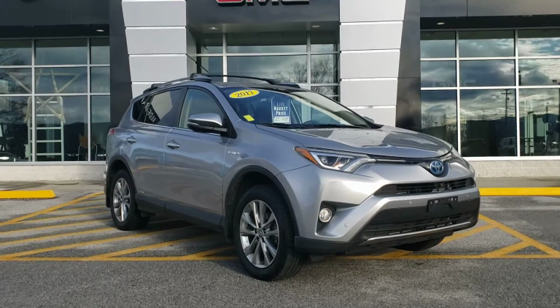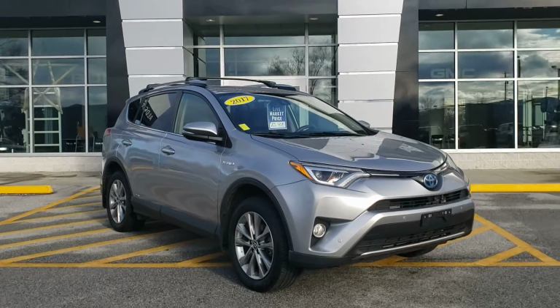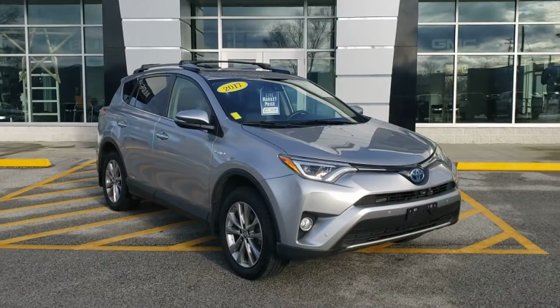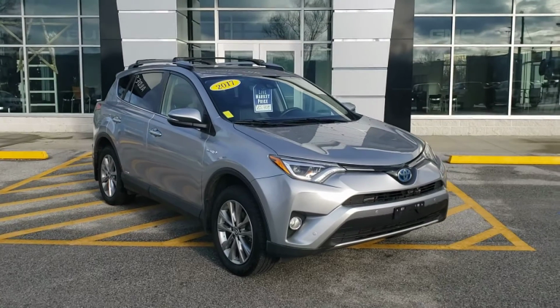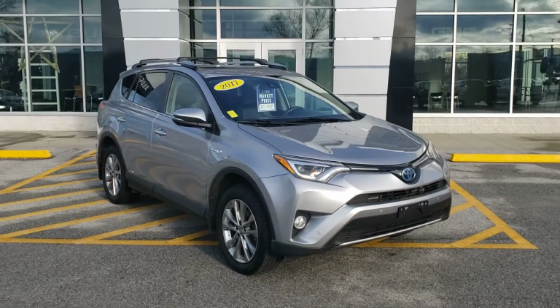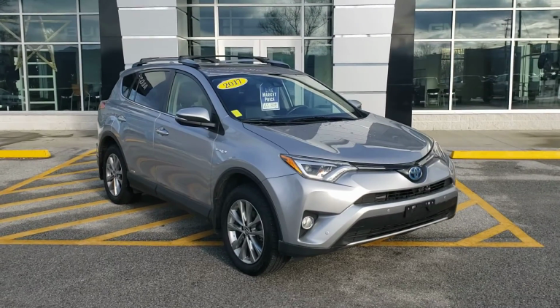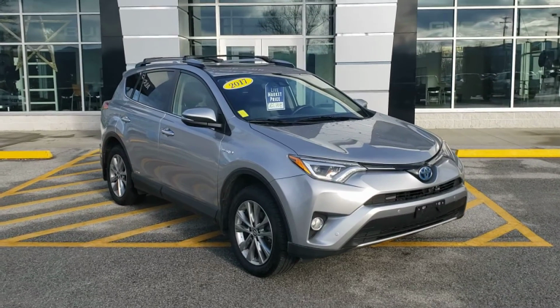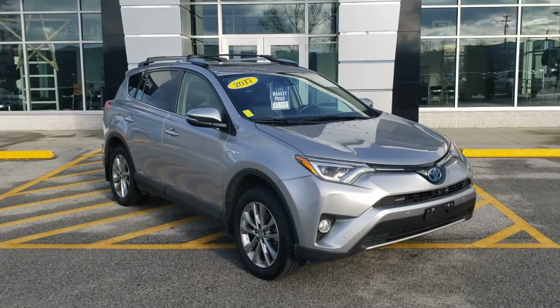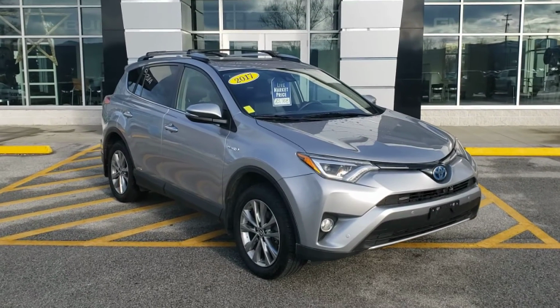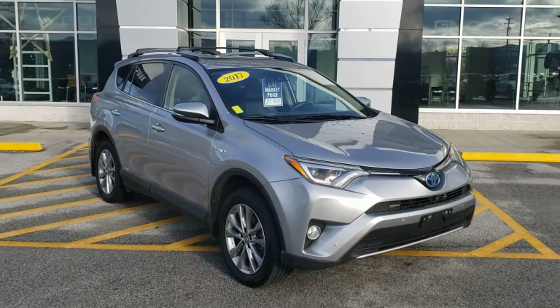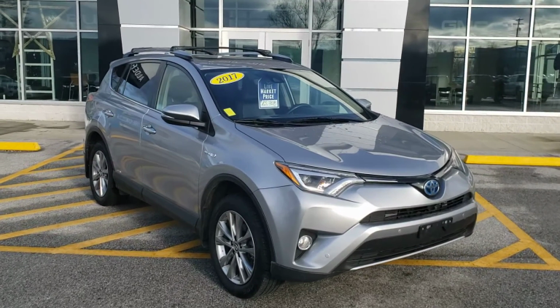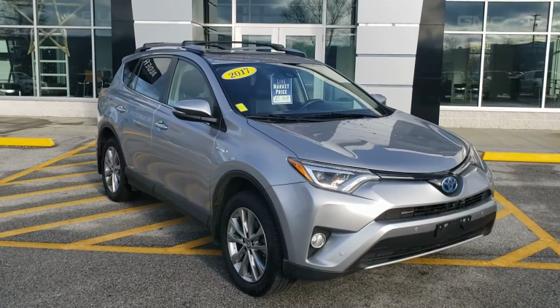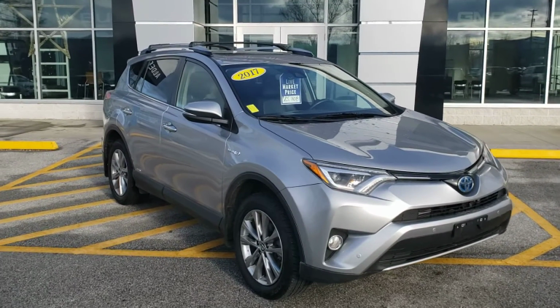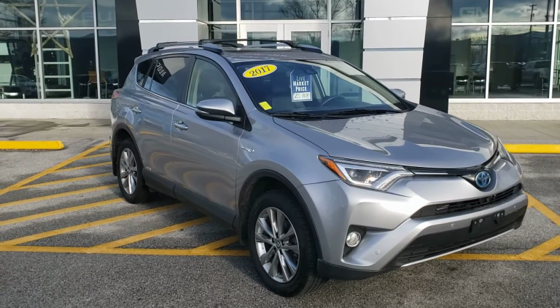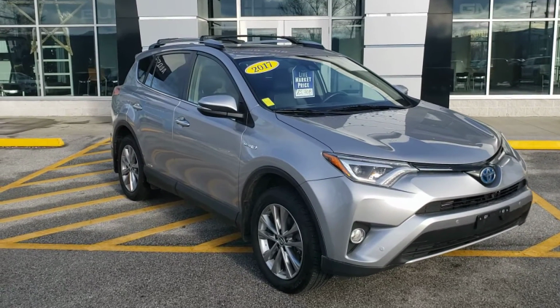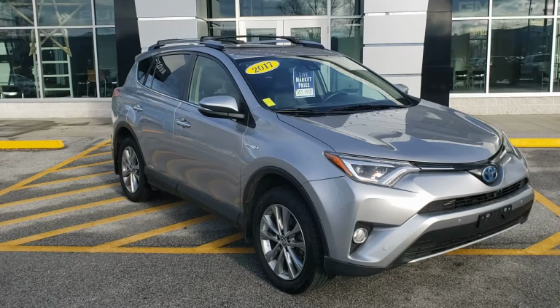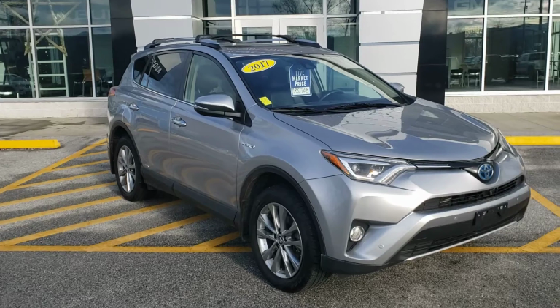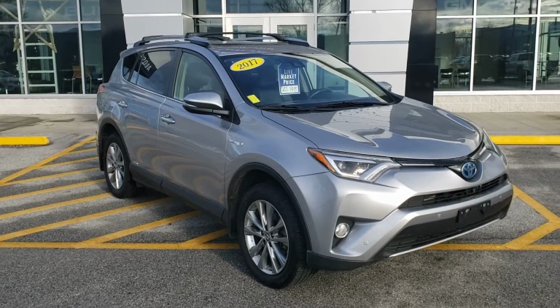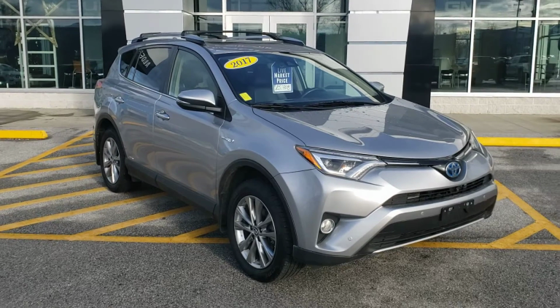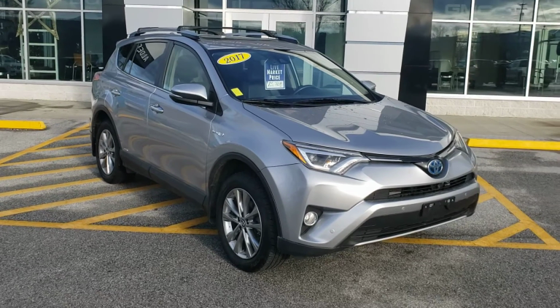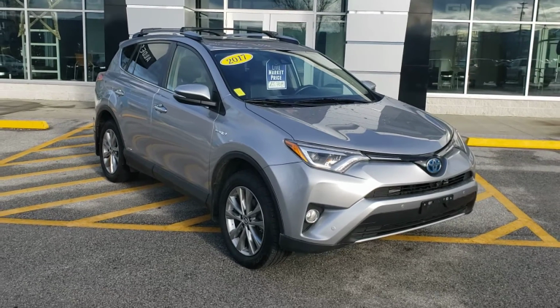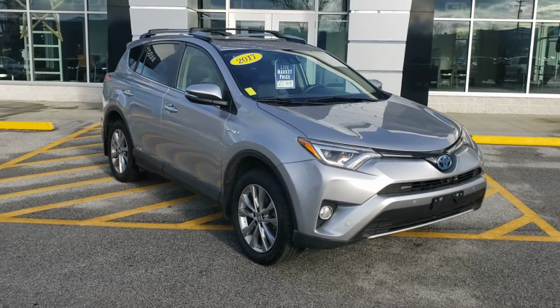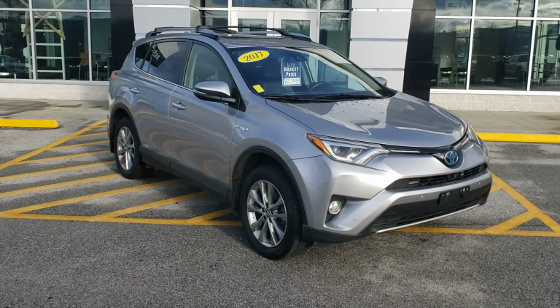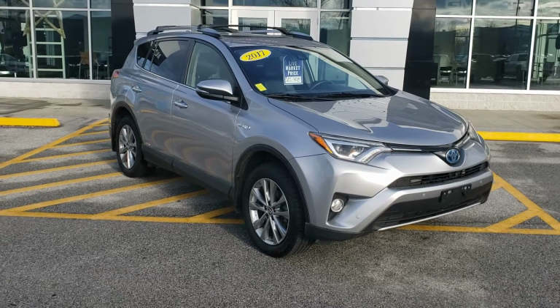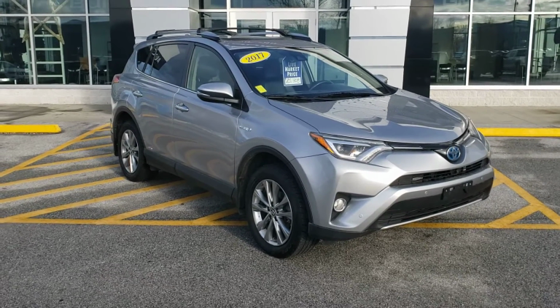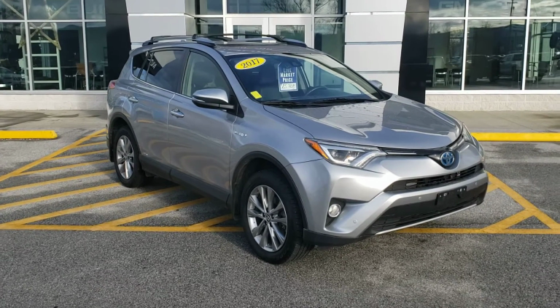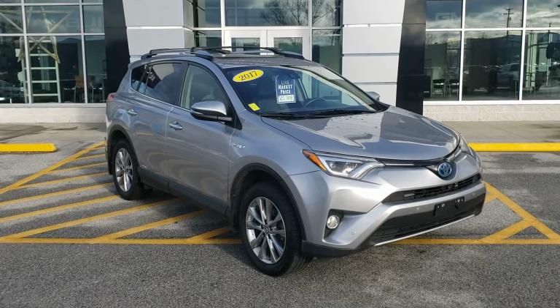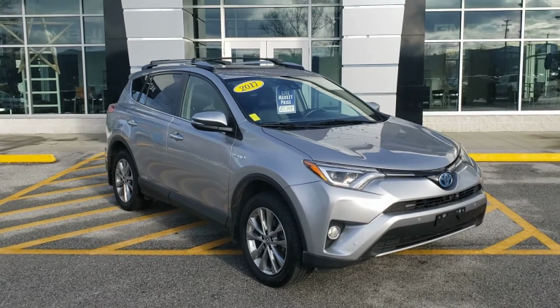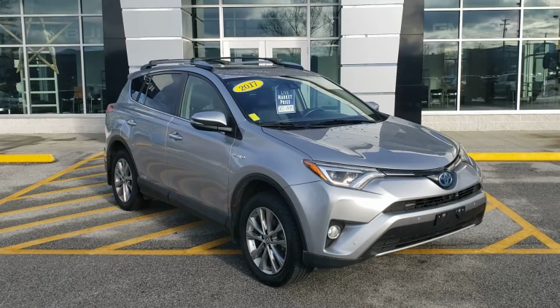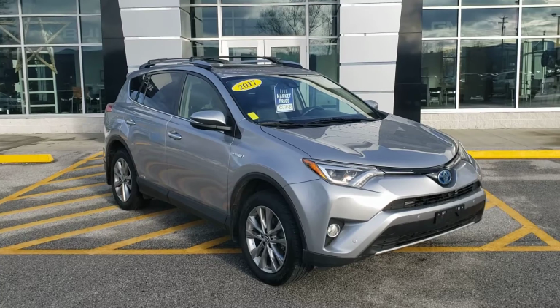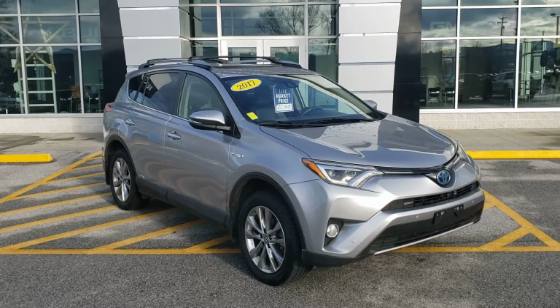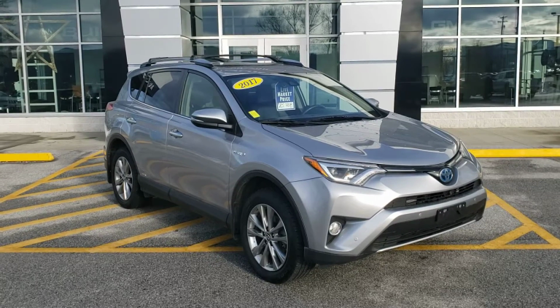I want to thank you for your request for information on this new addition to our lot. This is a 2017 RAV4 Hybrid, pretty nicely equipped, with a lot of nice extra bells and whistles and in very good shape.